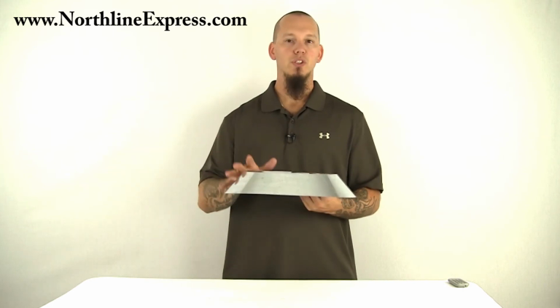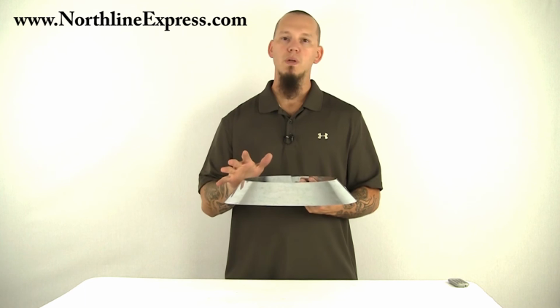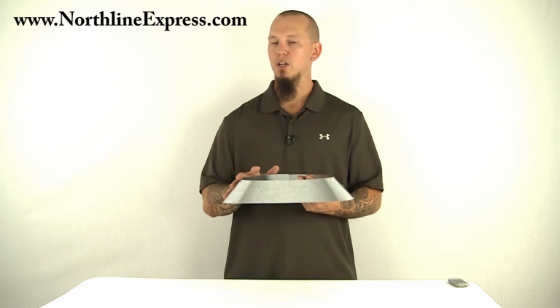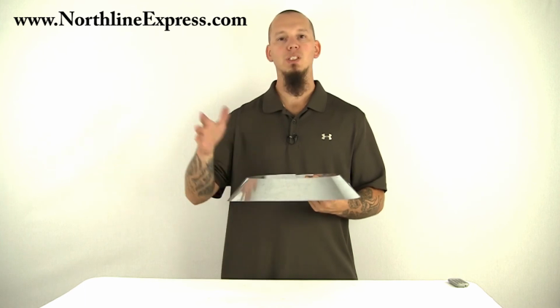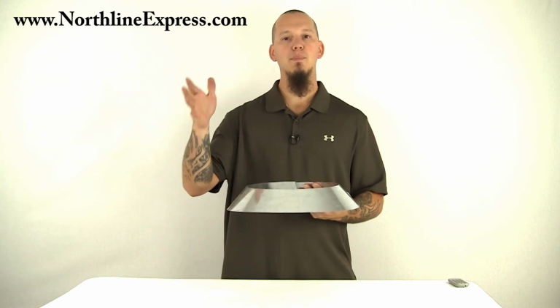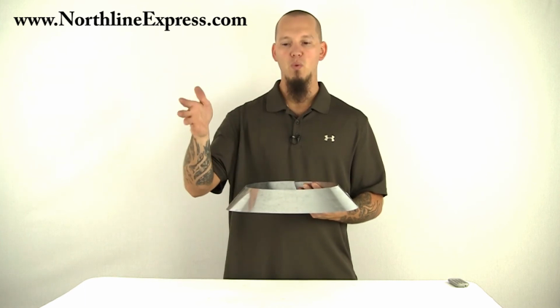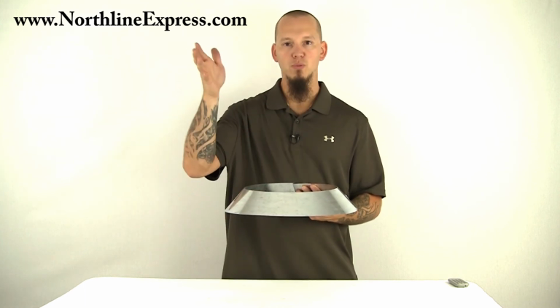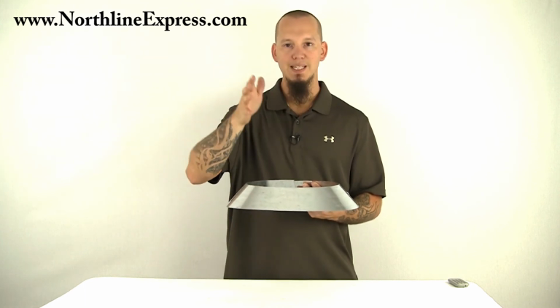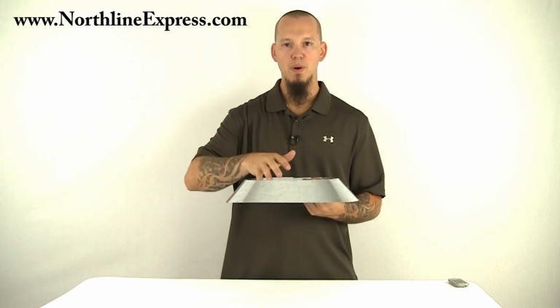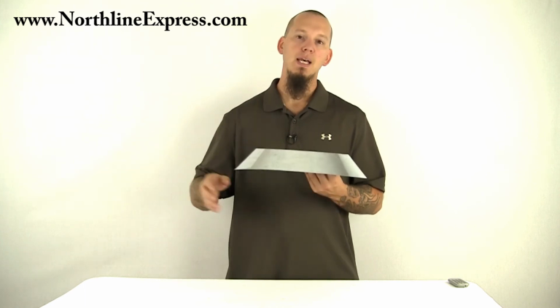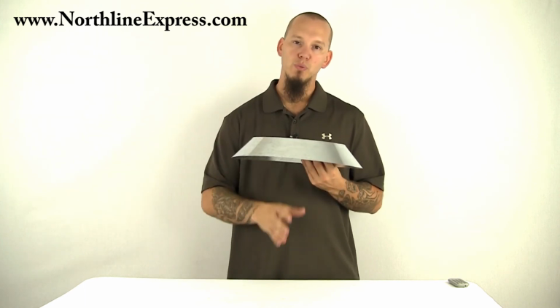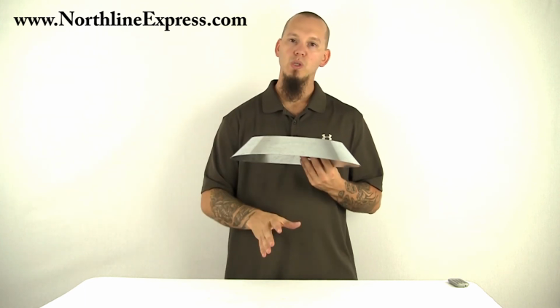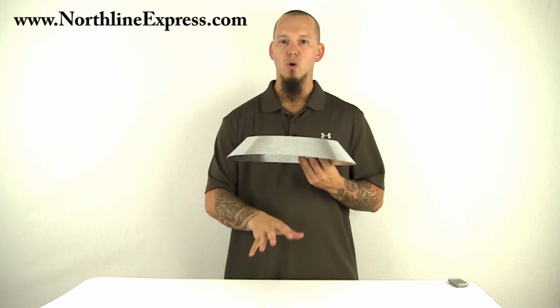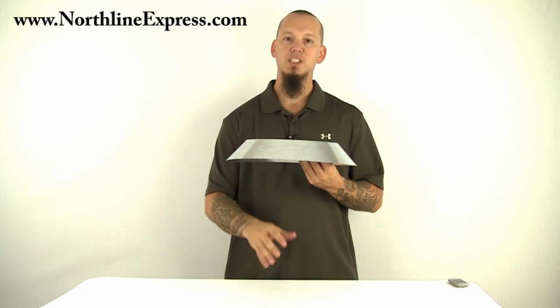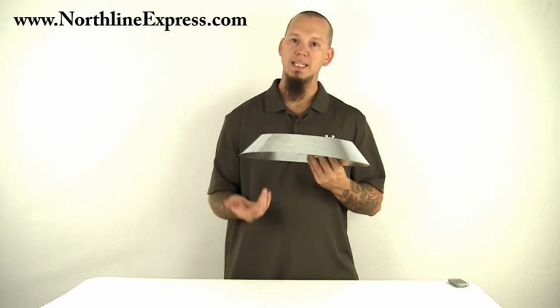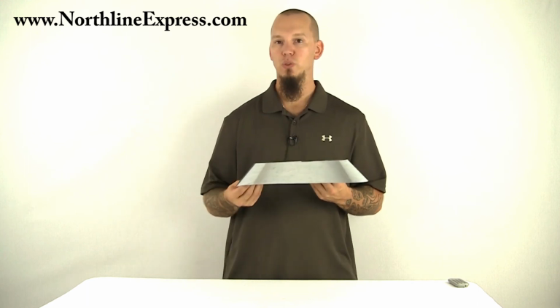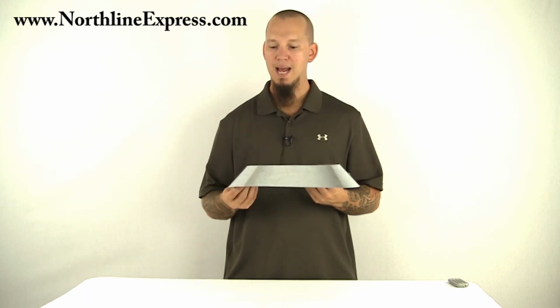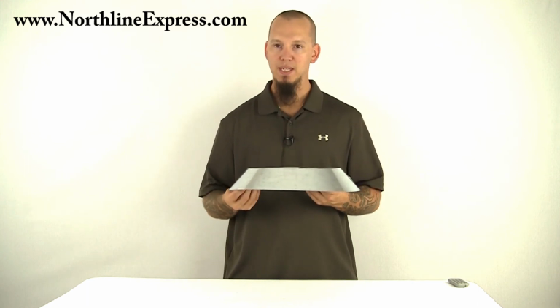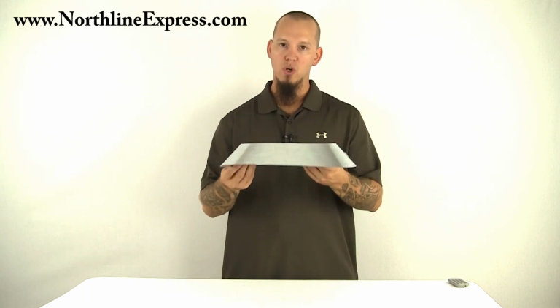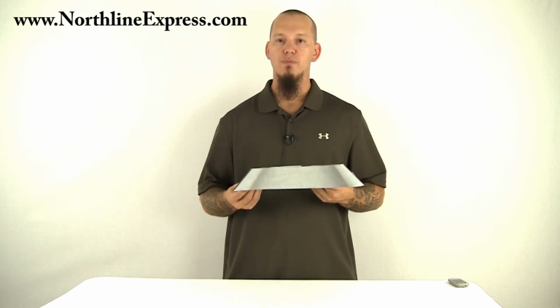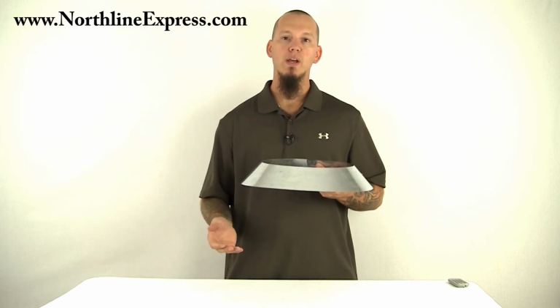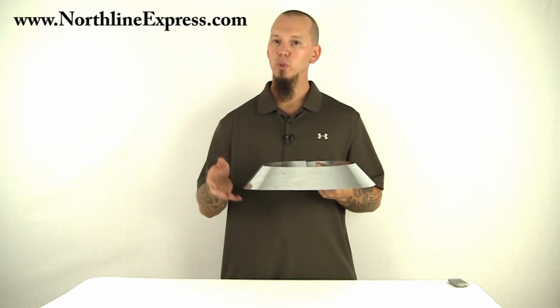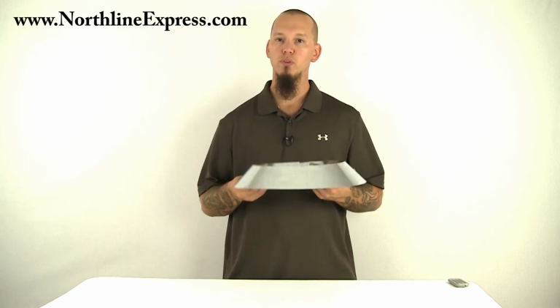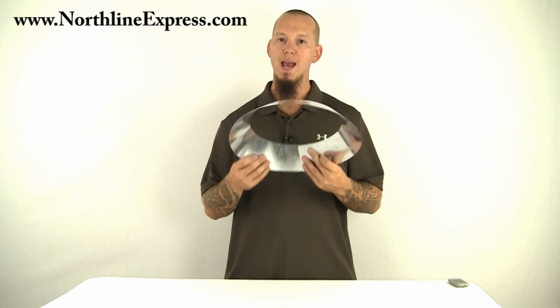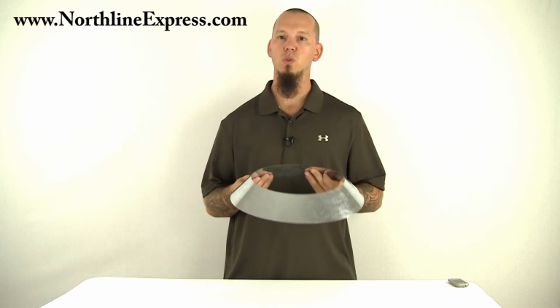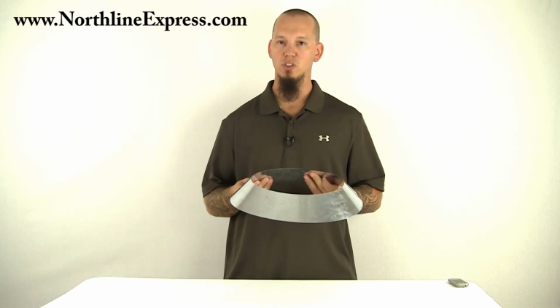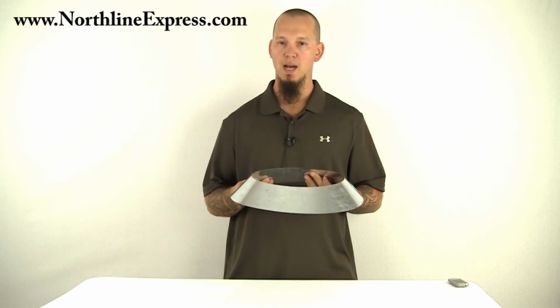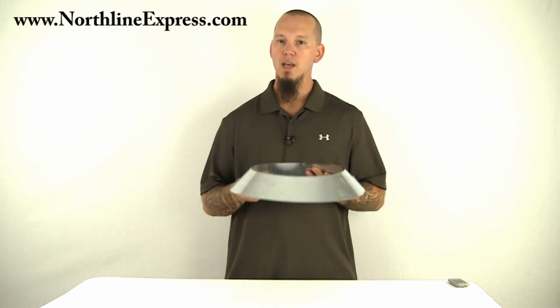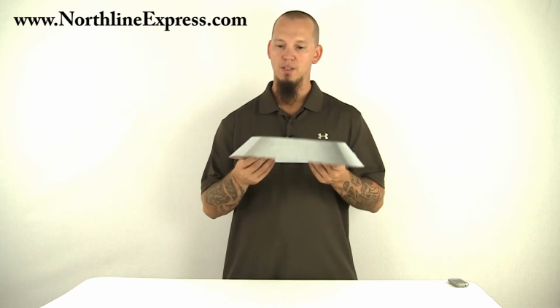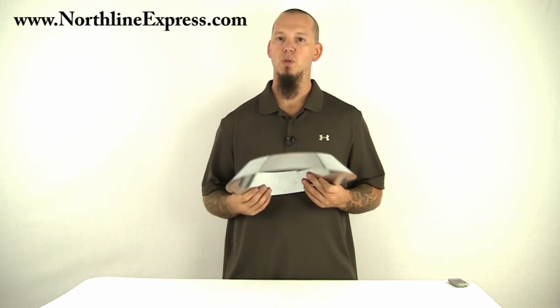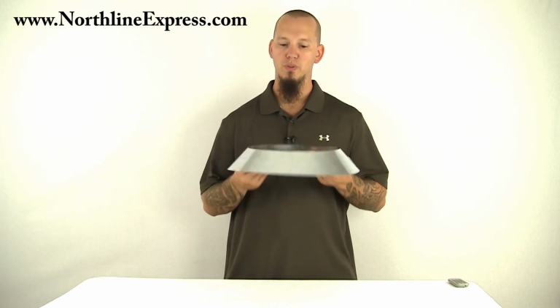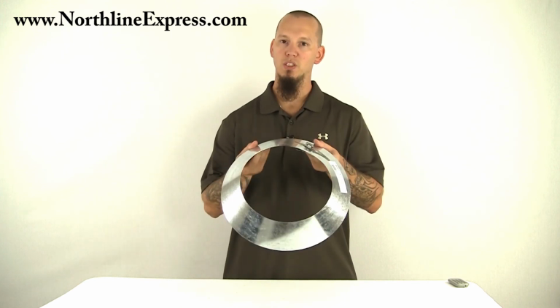The storm collar actually stops rainwater from dripping down the pipe through your flashing and into your attic space. So if you're going through the roof, you absolutely need a storm collar, and this is what it looks like.